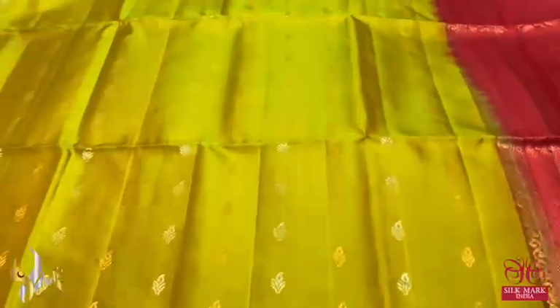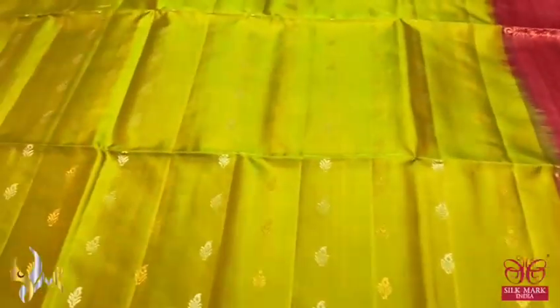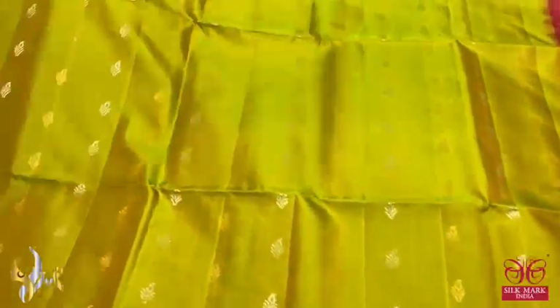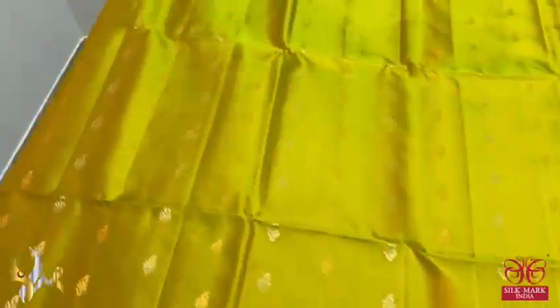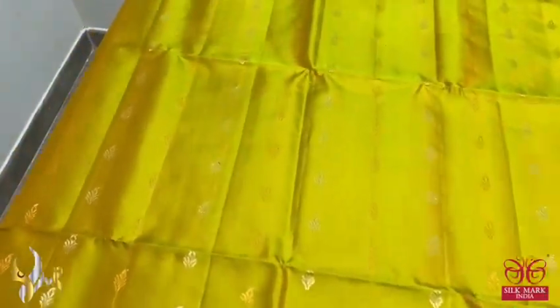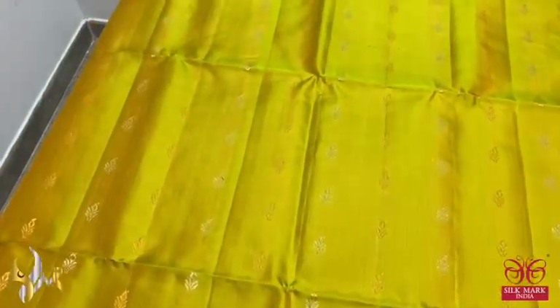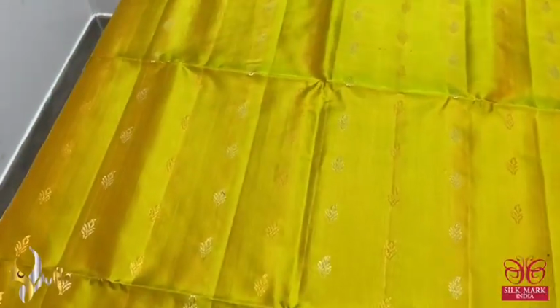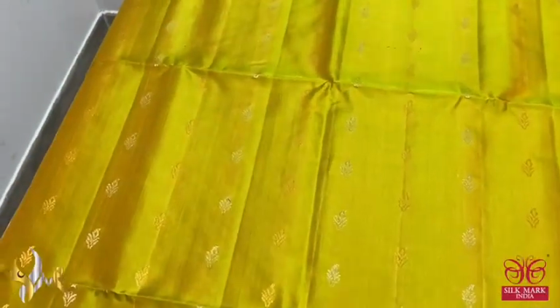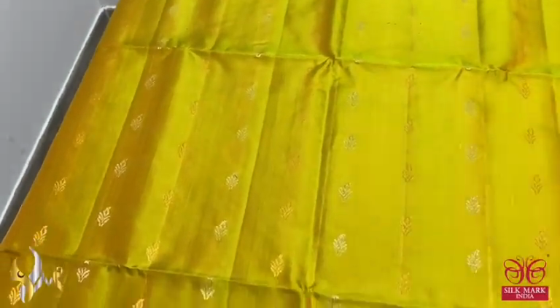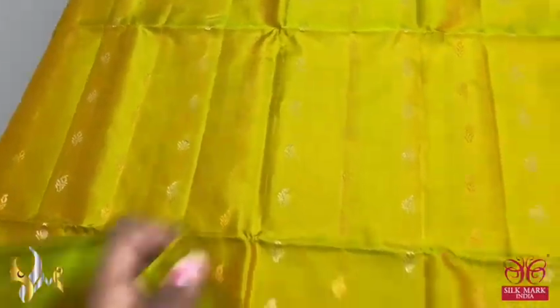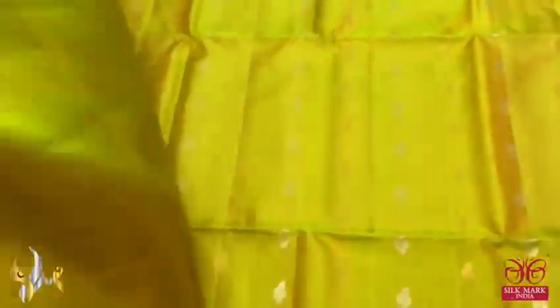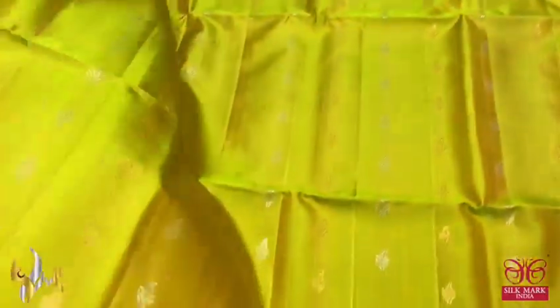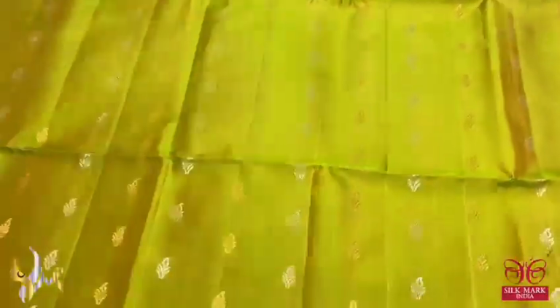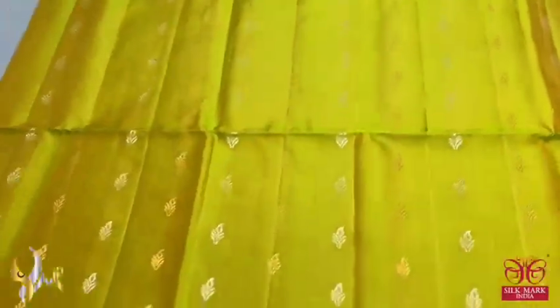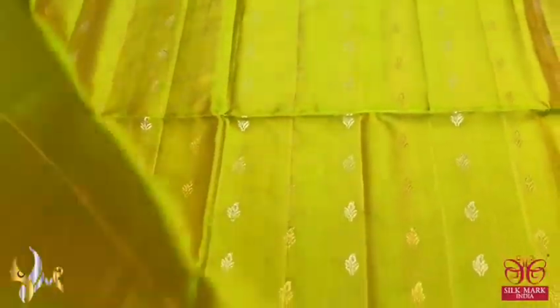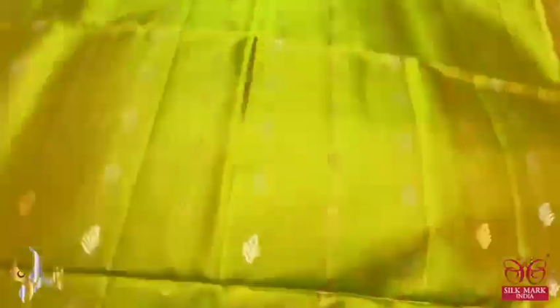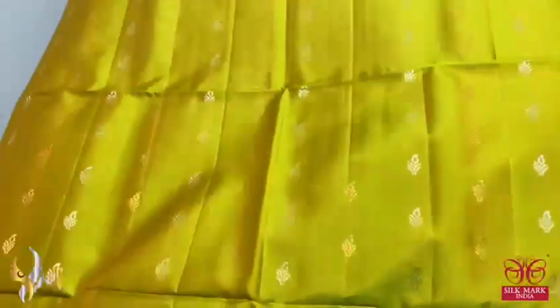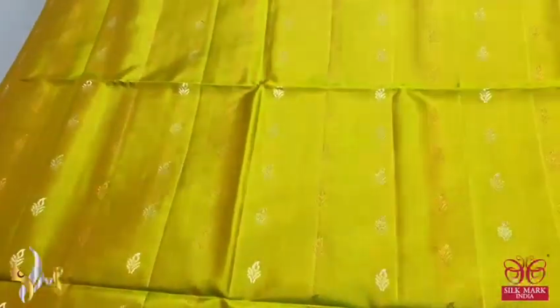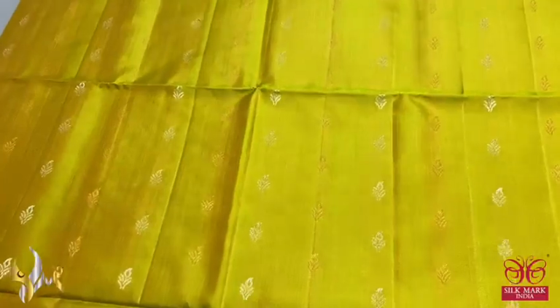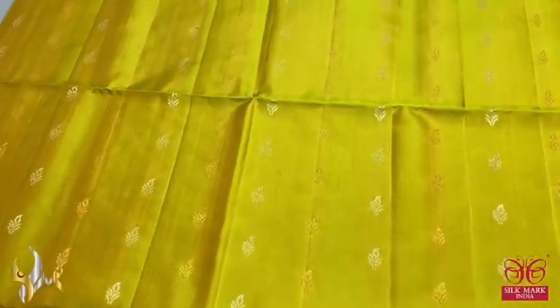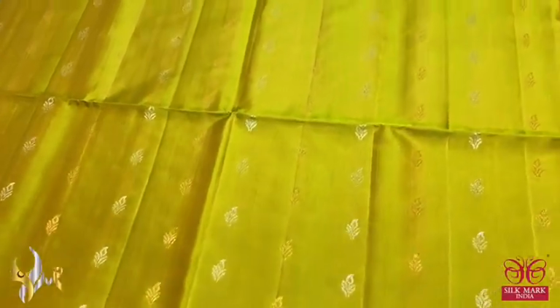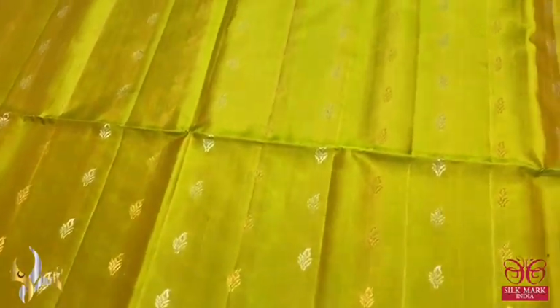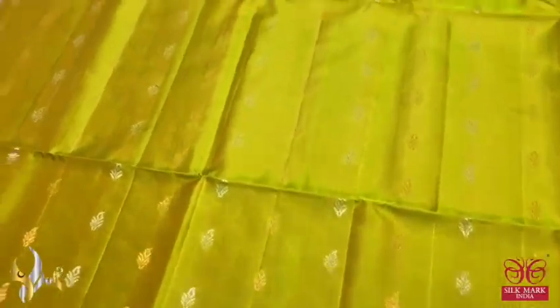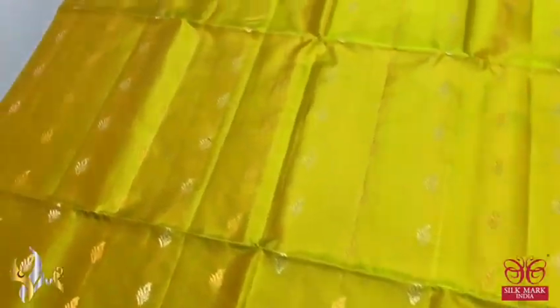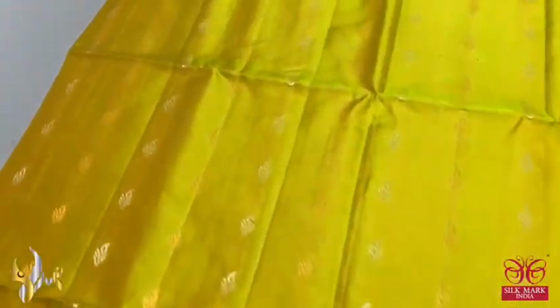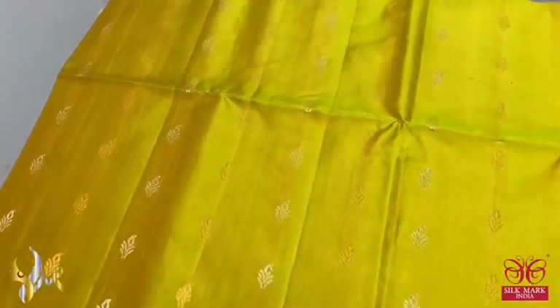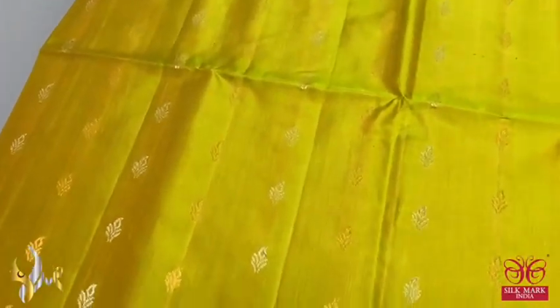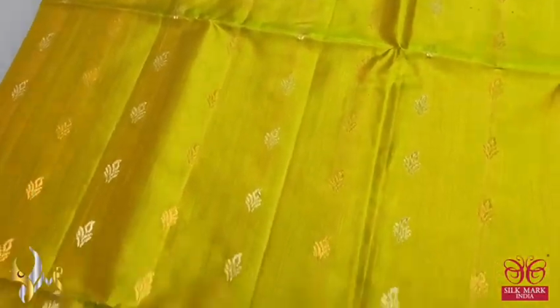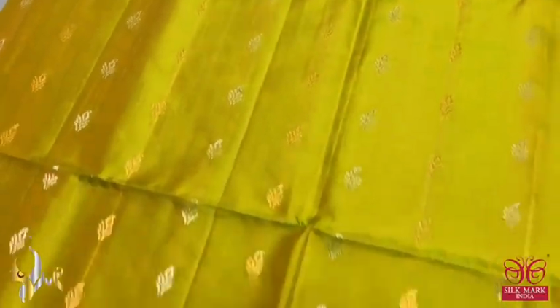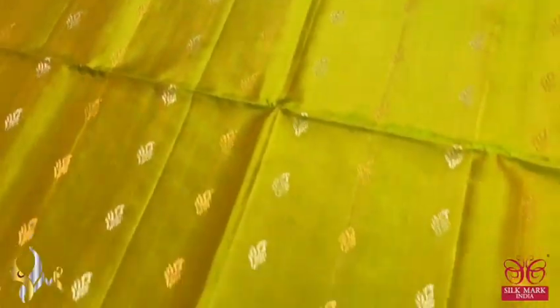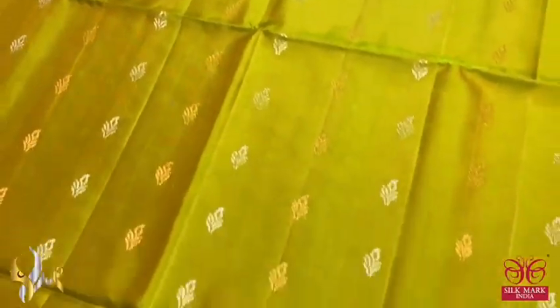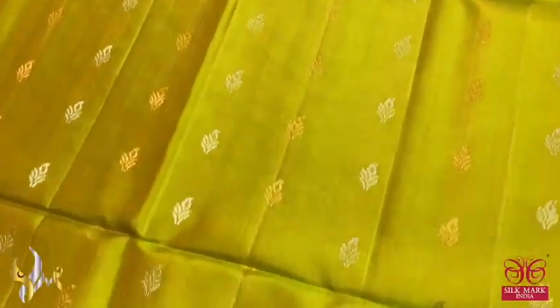Here we have a dual tone color, green and yellow mixed shade, almost a goldish shade on green color — a beautiful parrot green with yellow combination sari, elegant with copper and silver sari buttas.